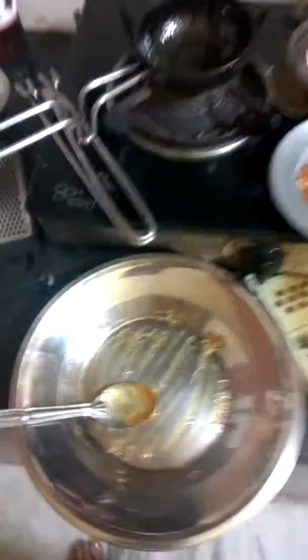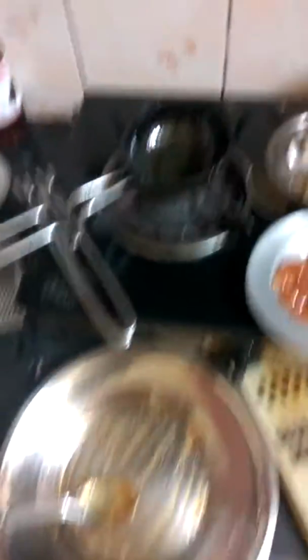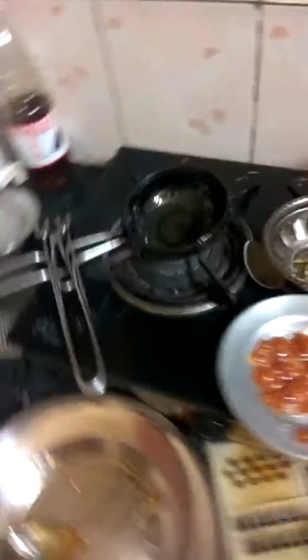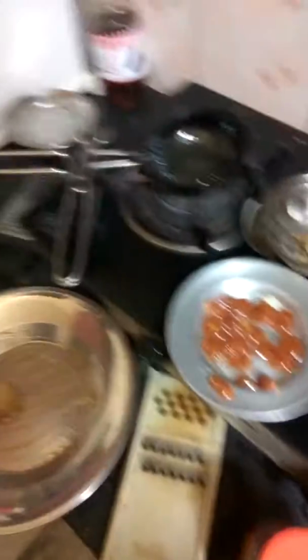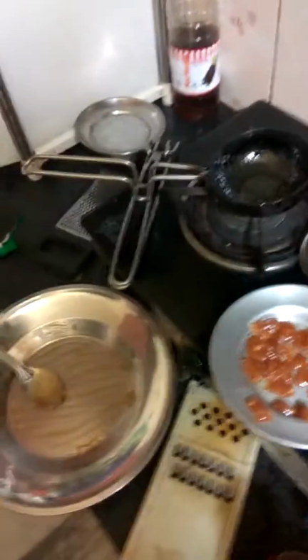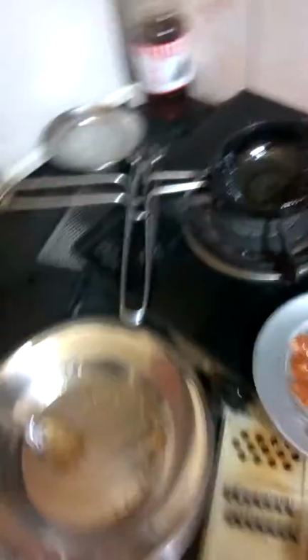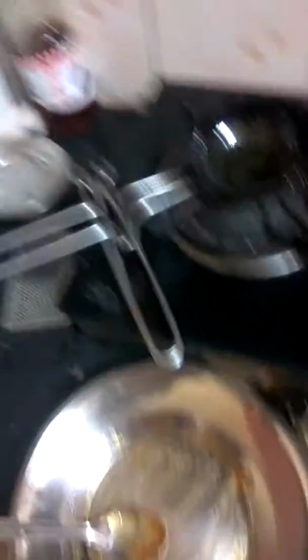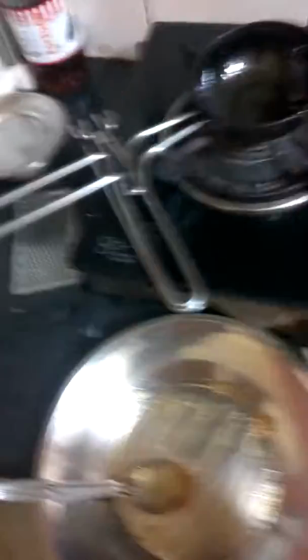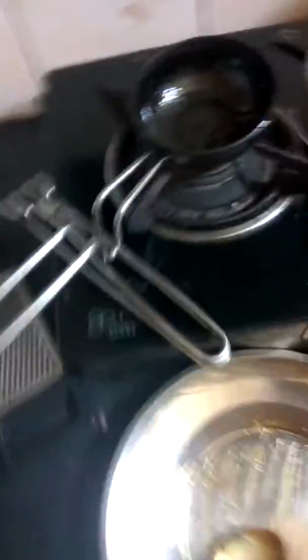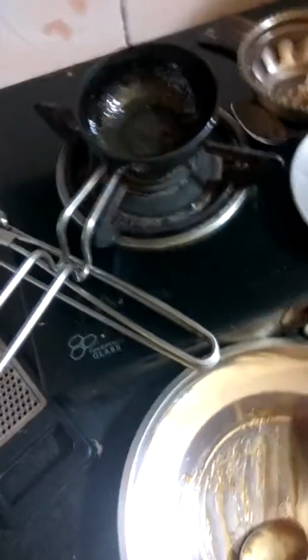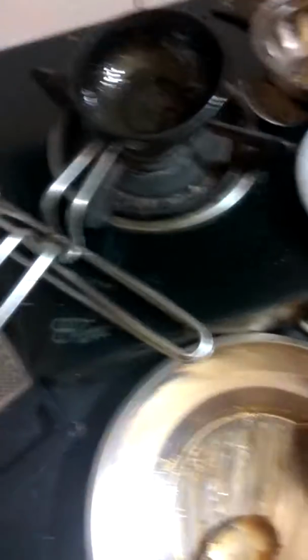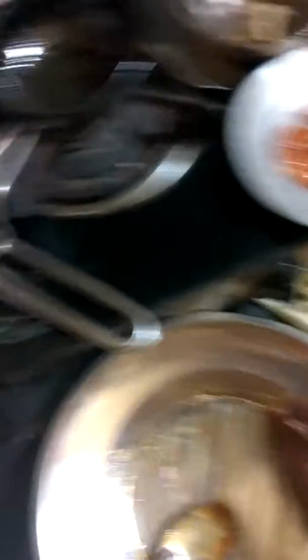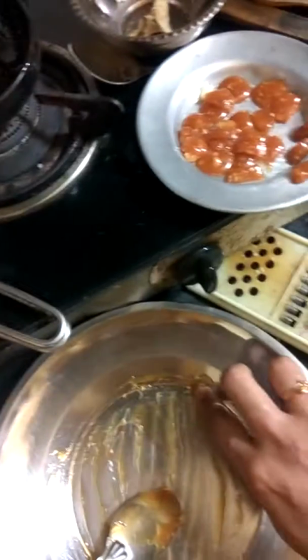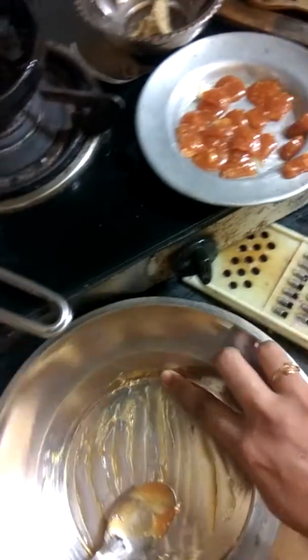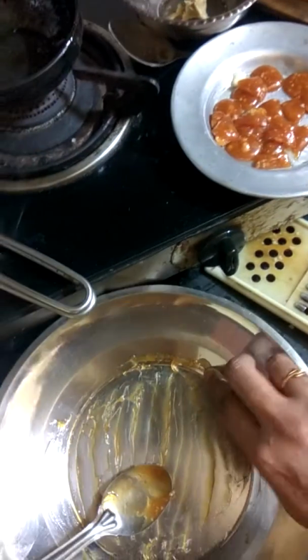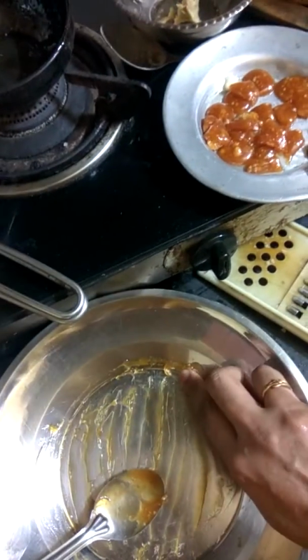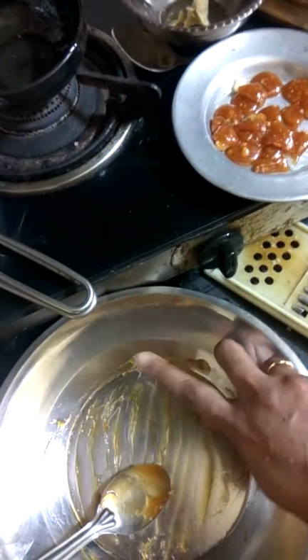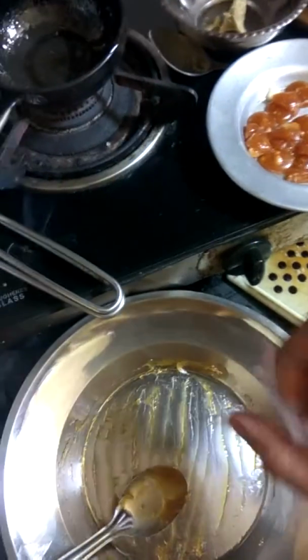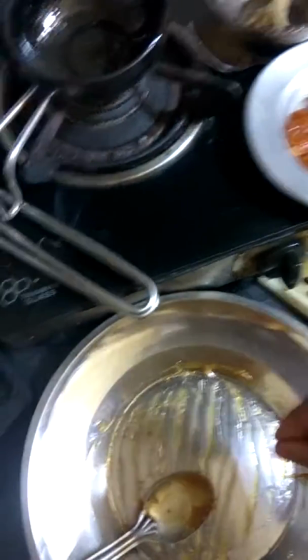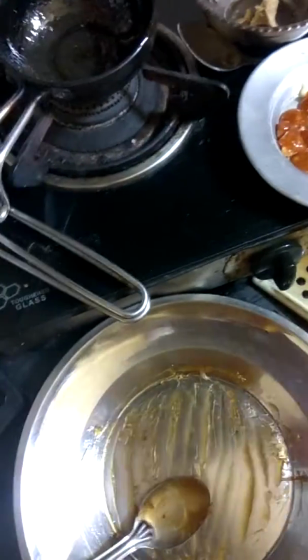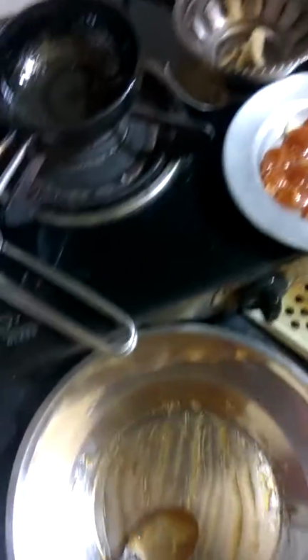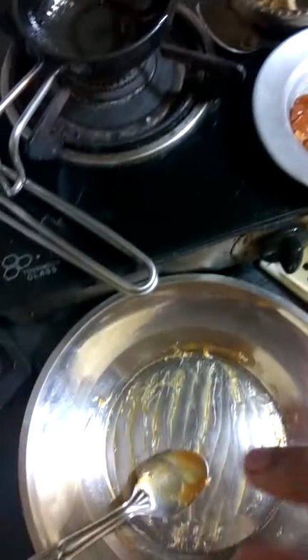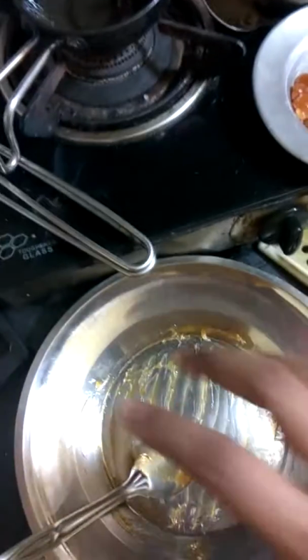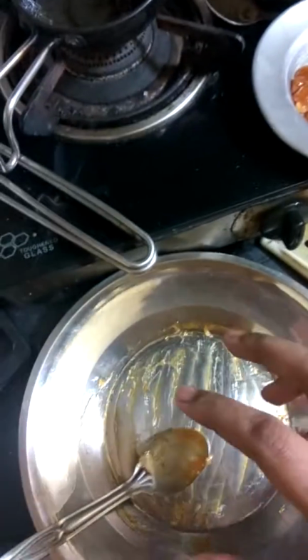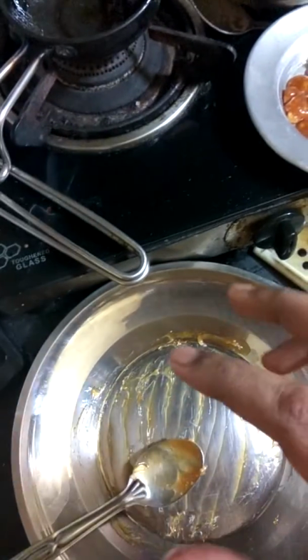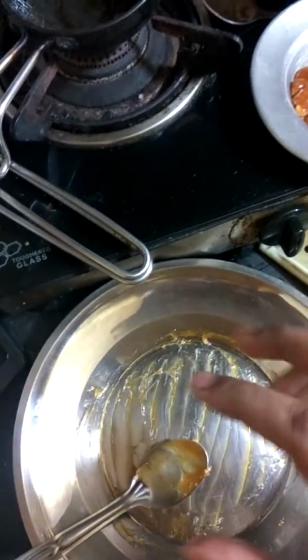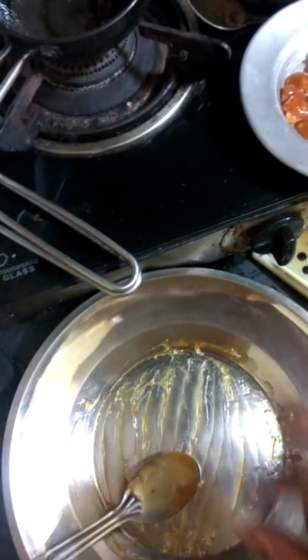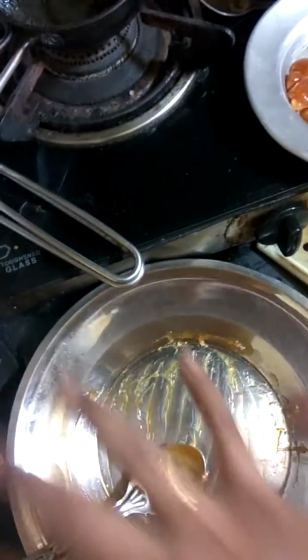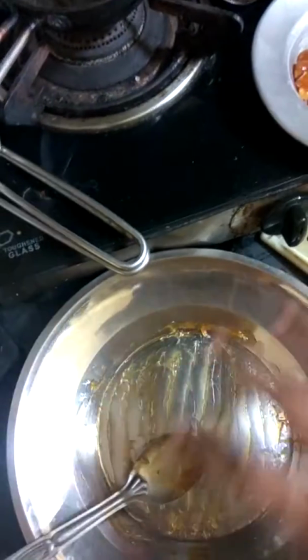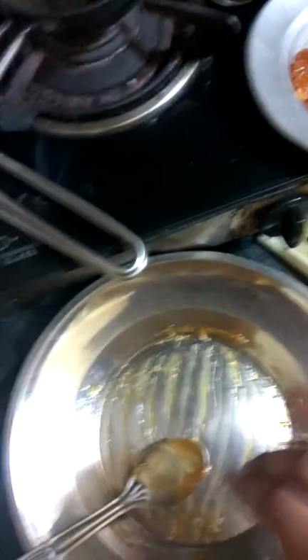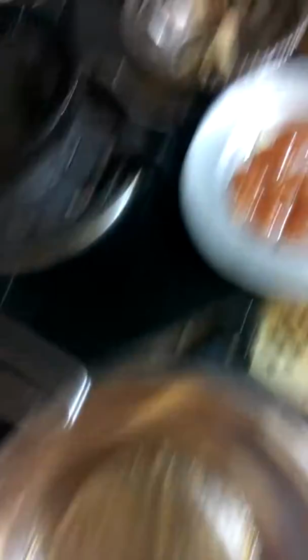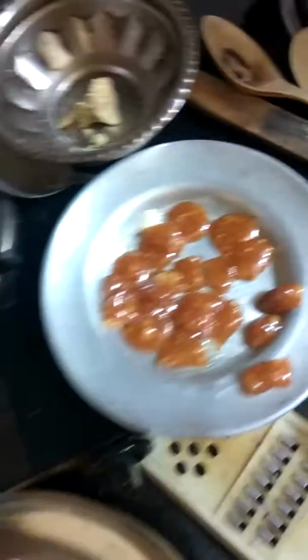Cleaning caramel utensils is a very tough thing, but it's actually not that hard. Simply soak them in water — water works very well, and the caramel will just come off within maybe 10 to 15 minutes.